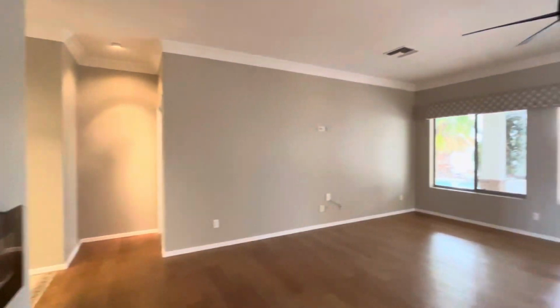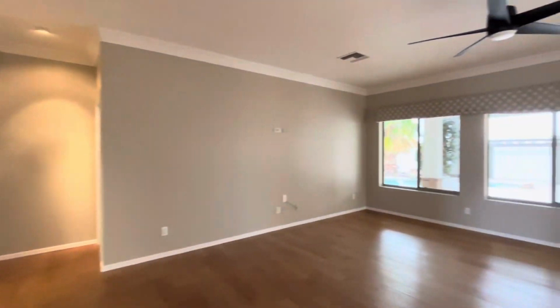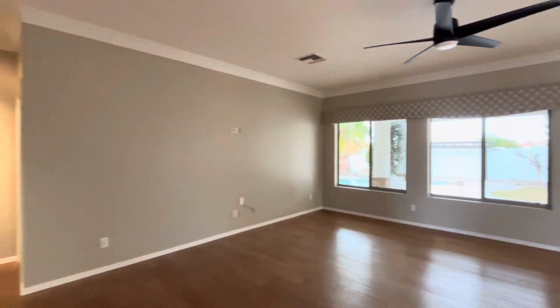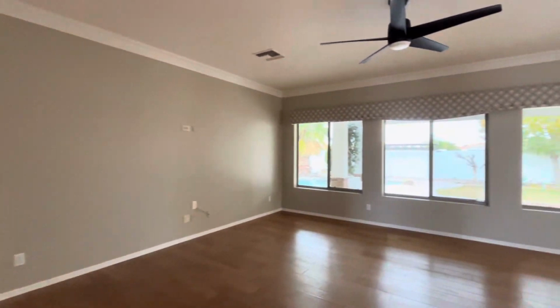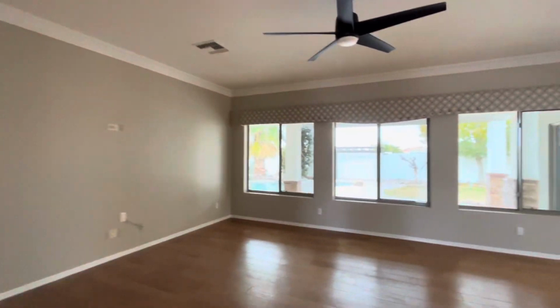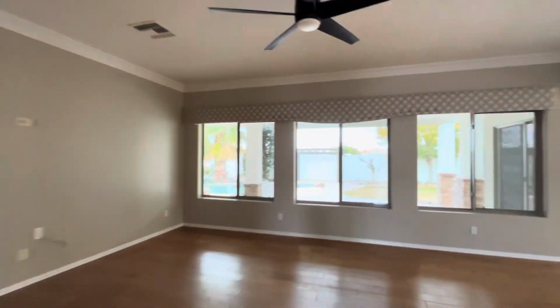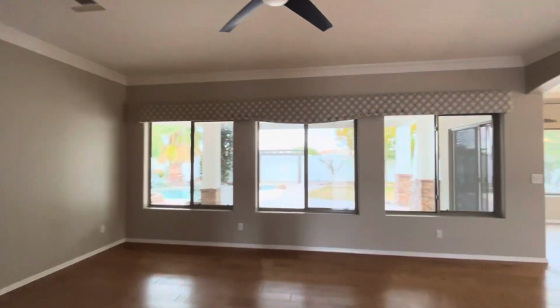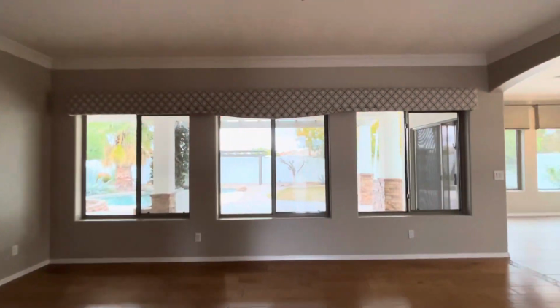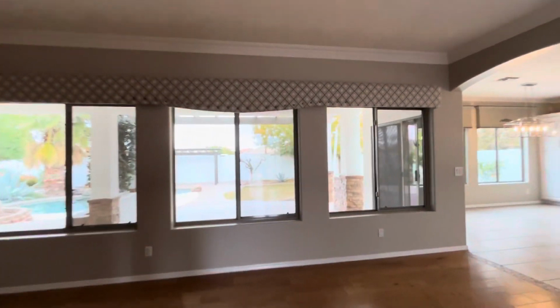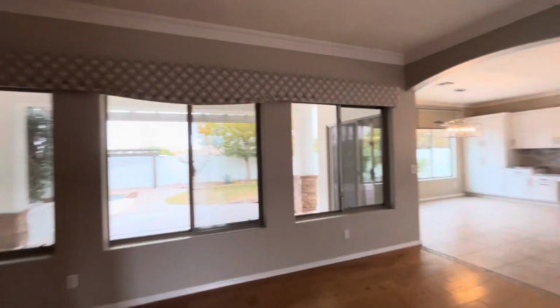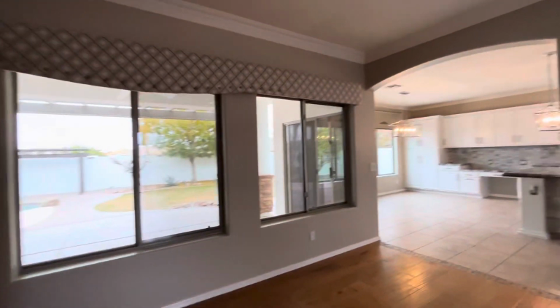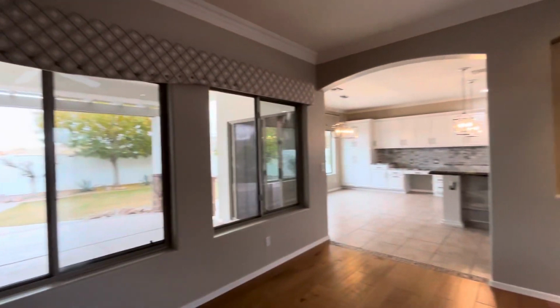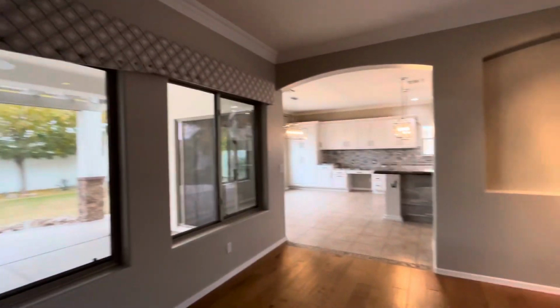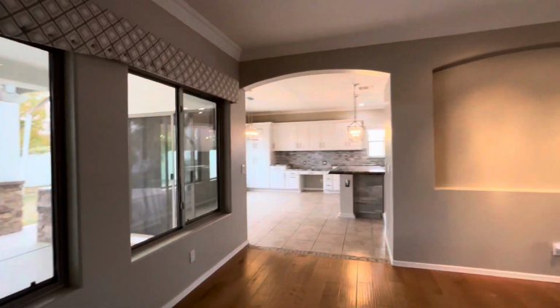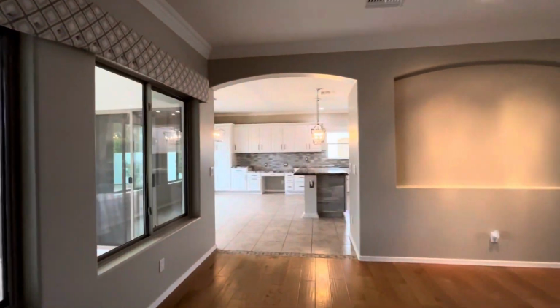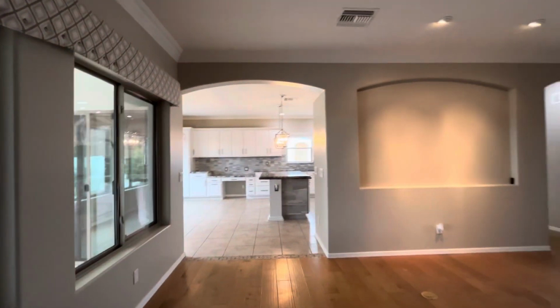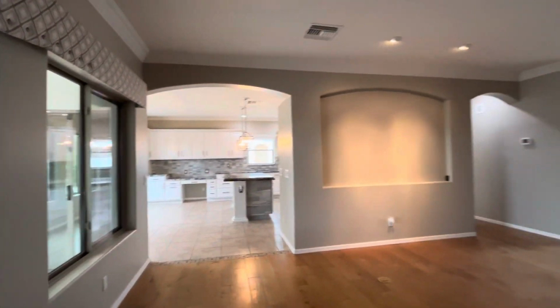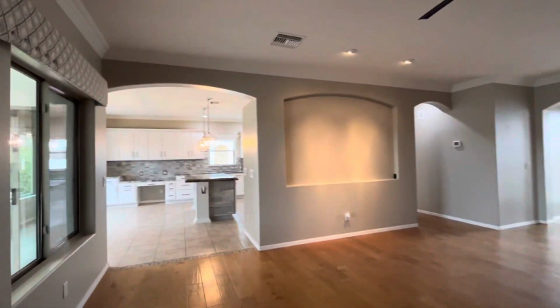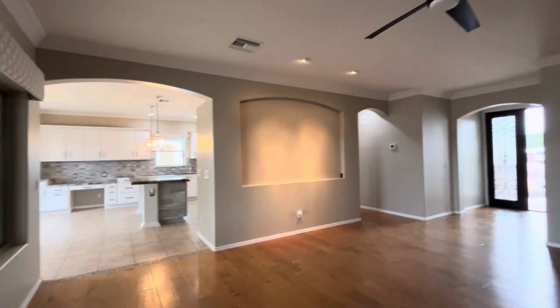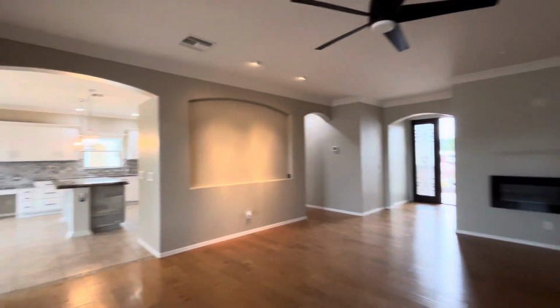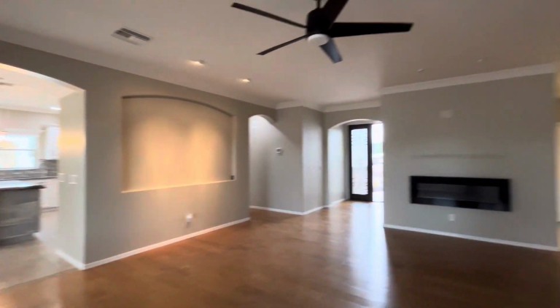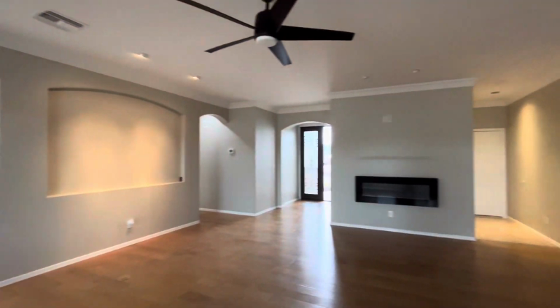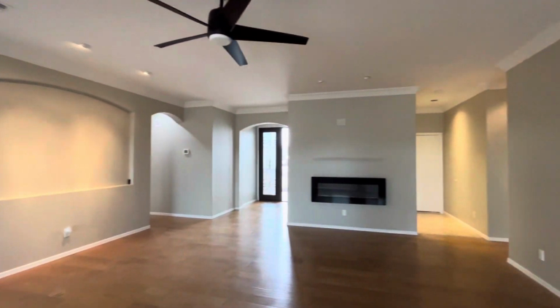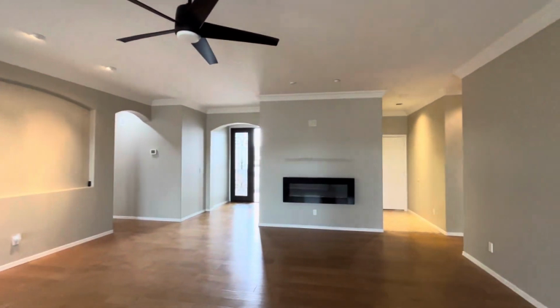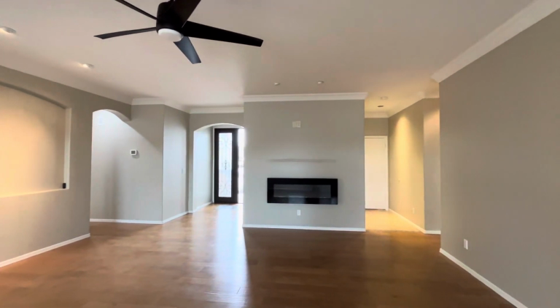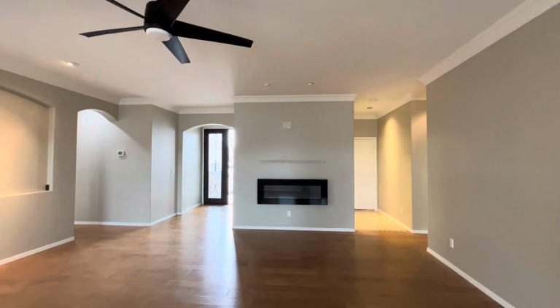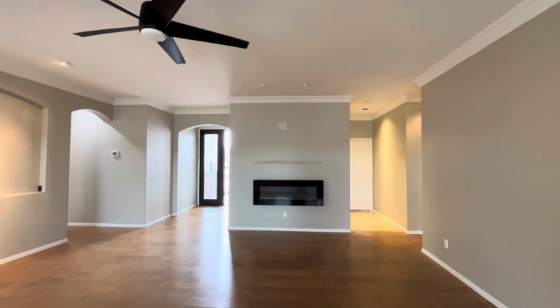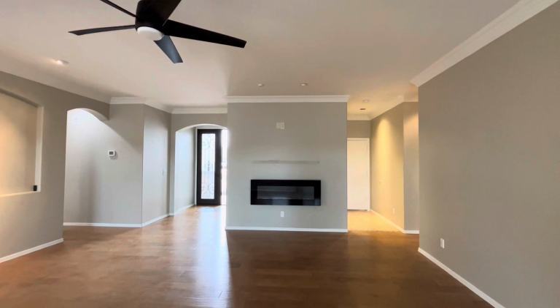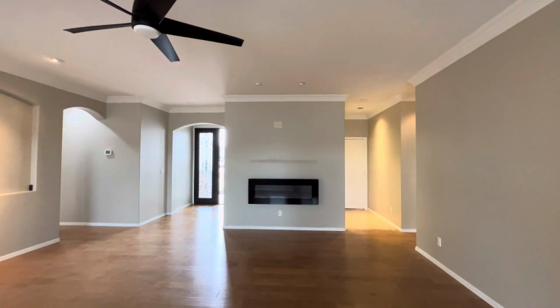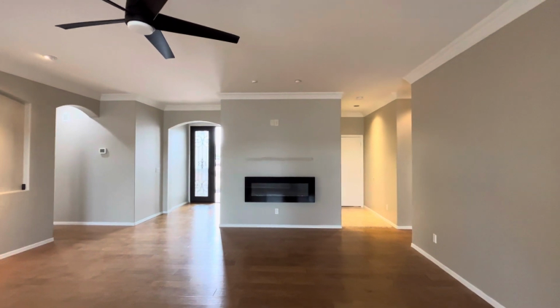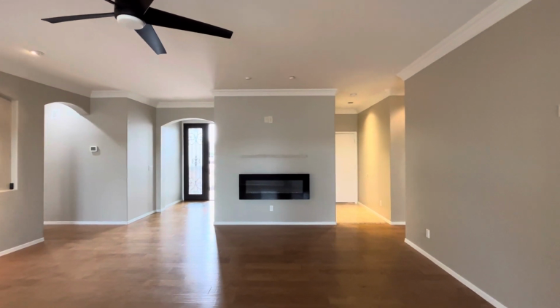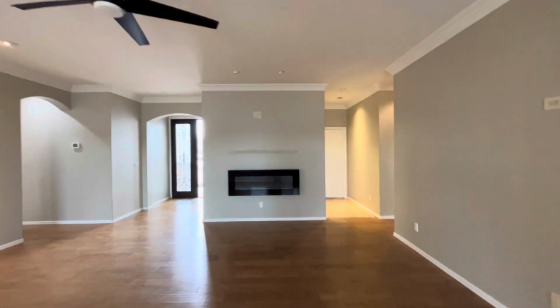Let's get another shot of the fireplace. You'd probably put your TV right above the fireplace — great spot for it.